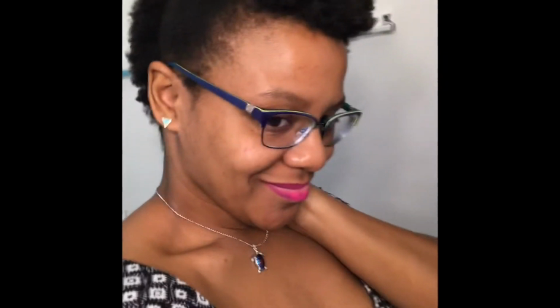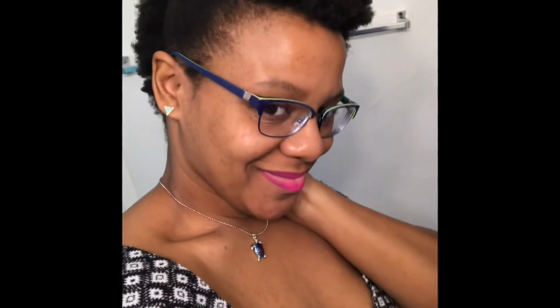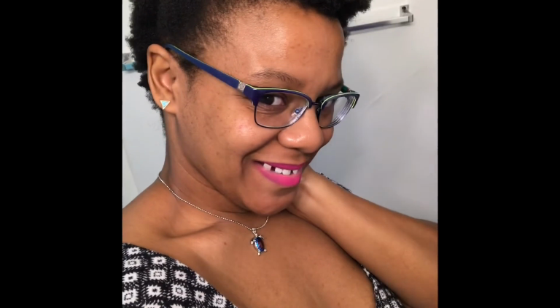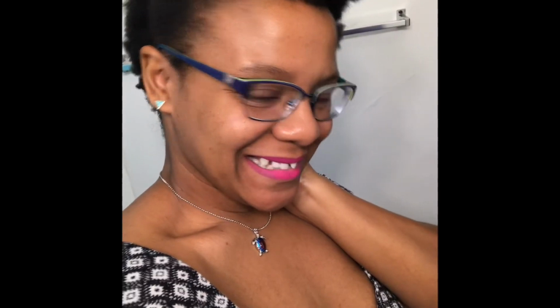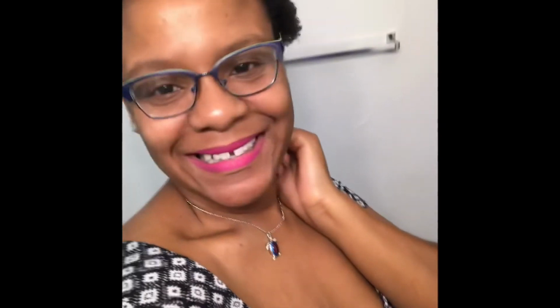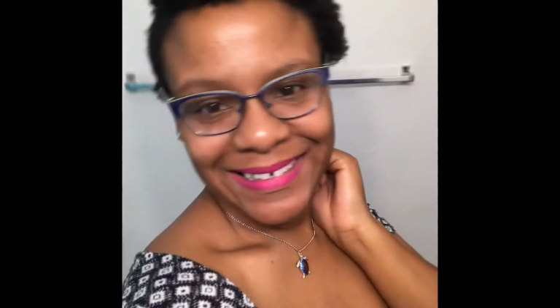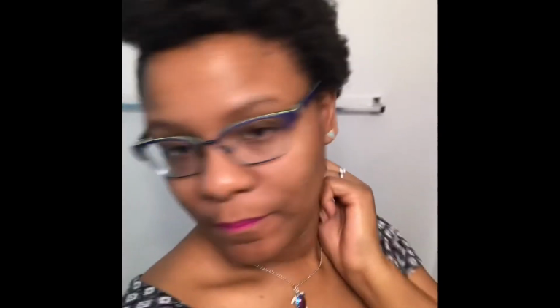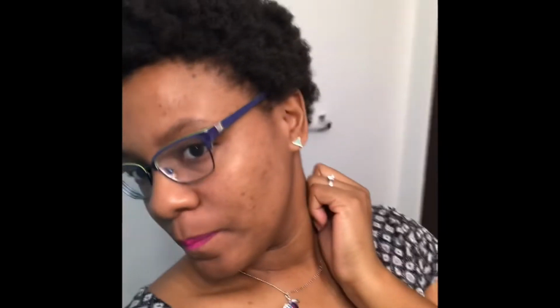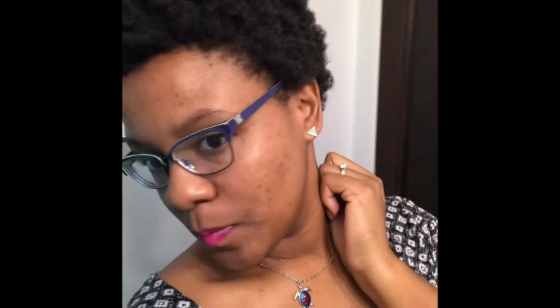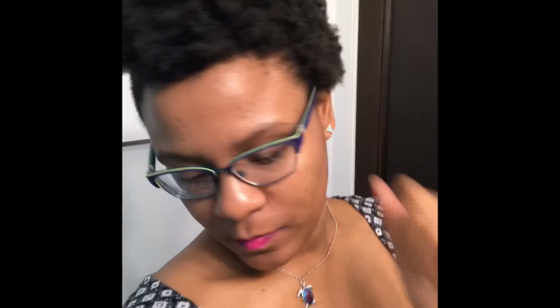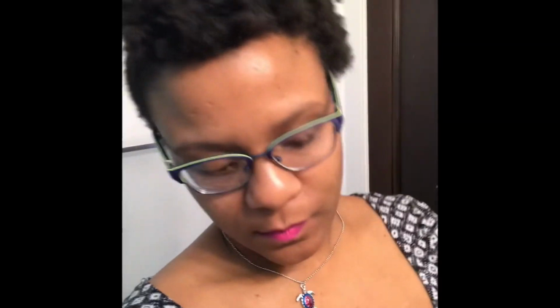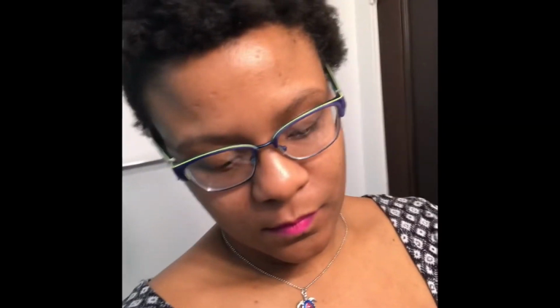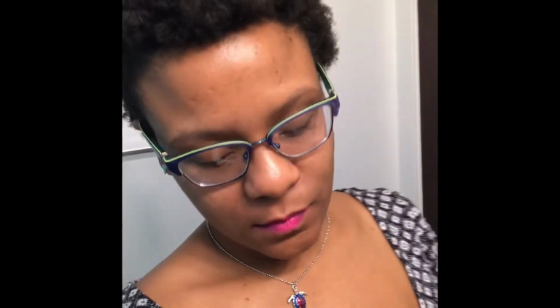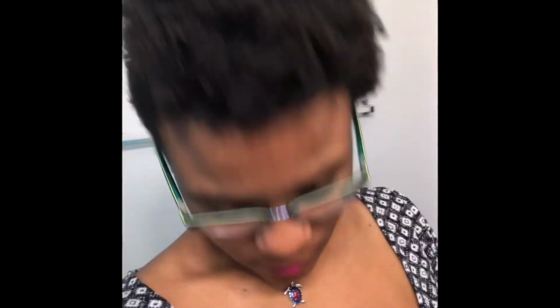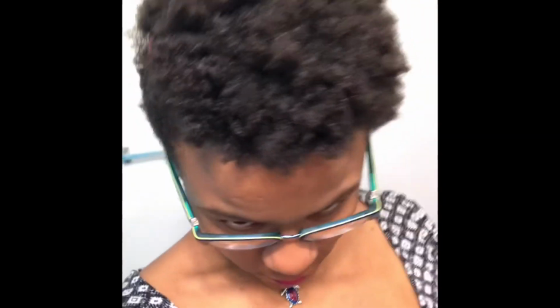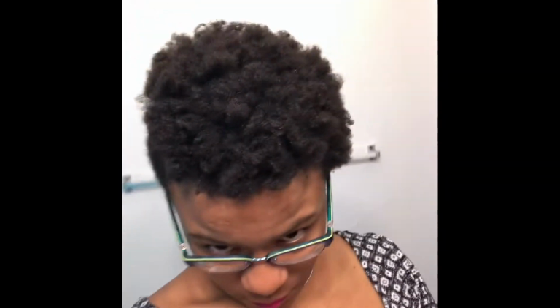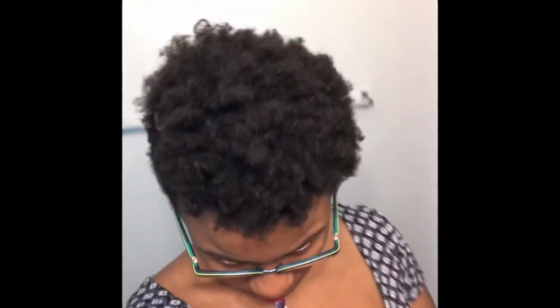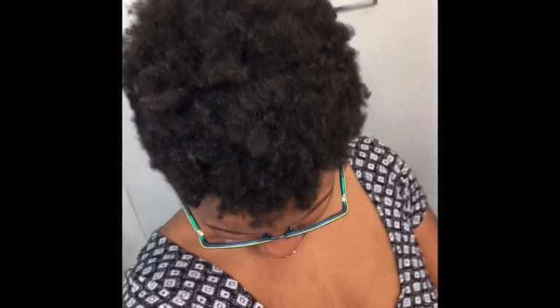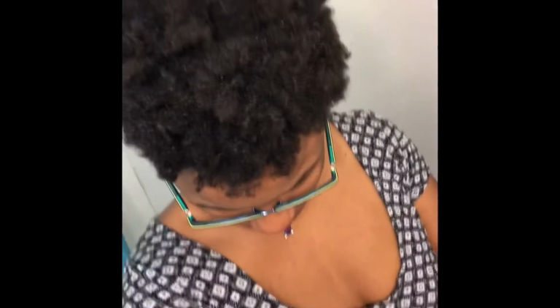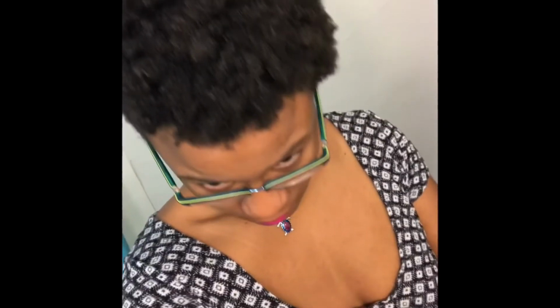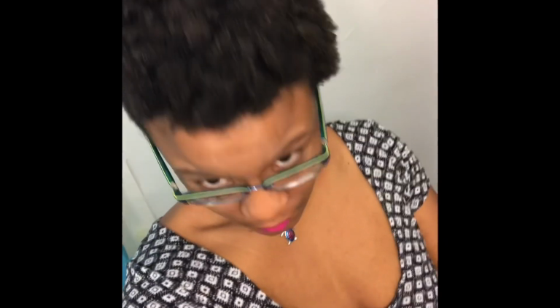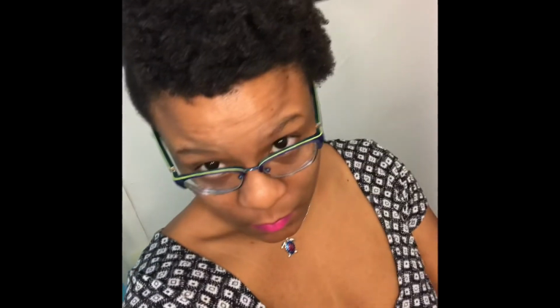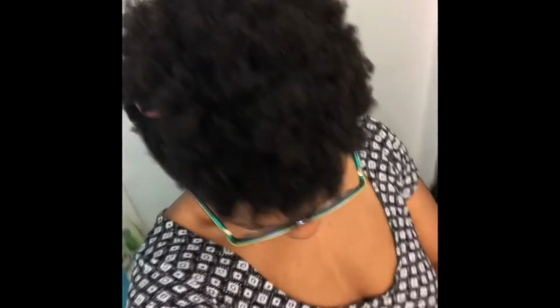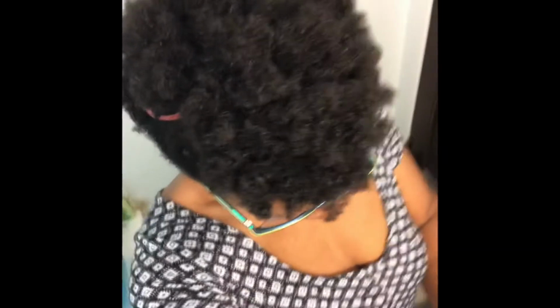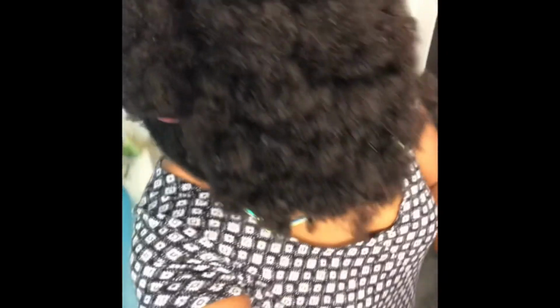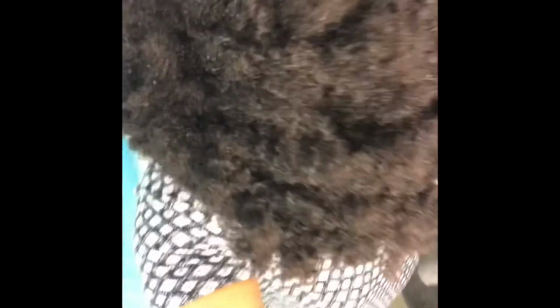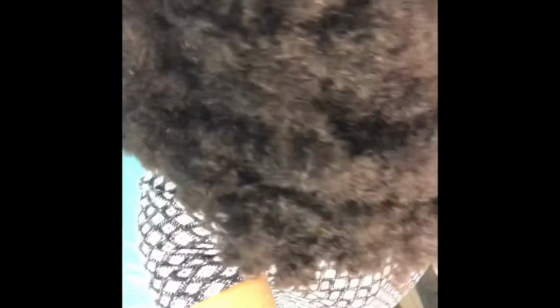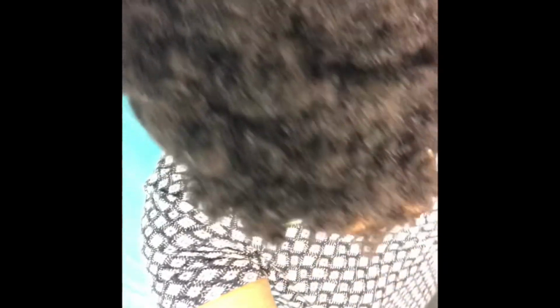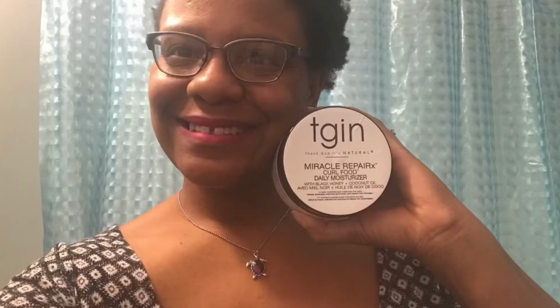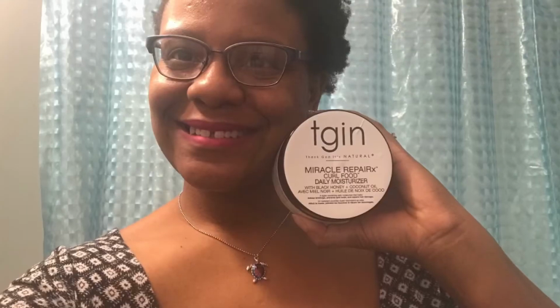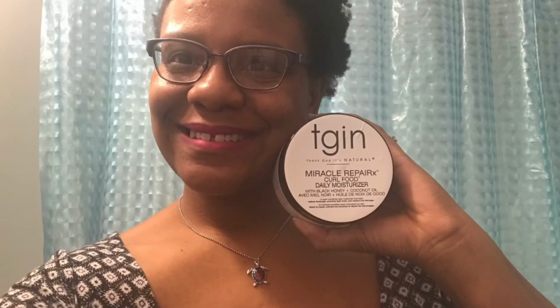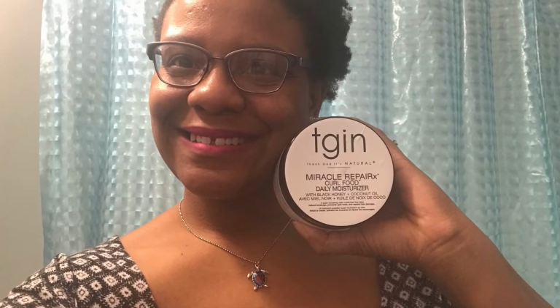It has a really good sort of slip — you're able to get it in there. It's got enough oil in it to where you could just use this to unravel your twist outs.